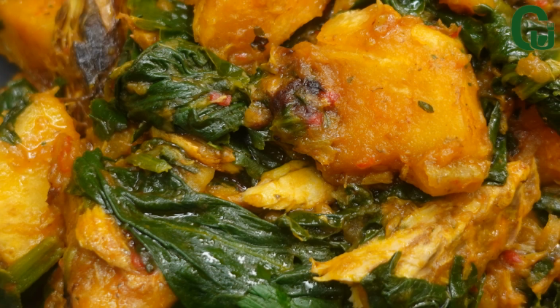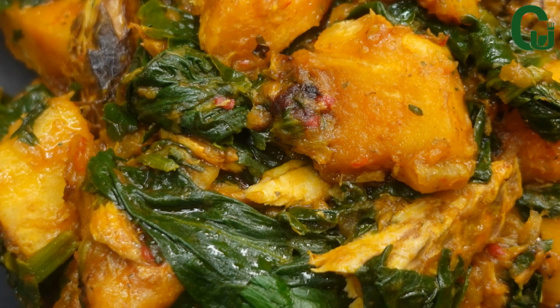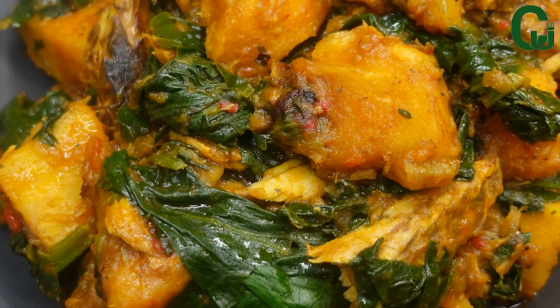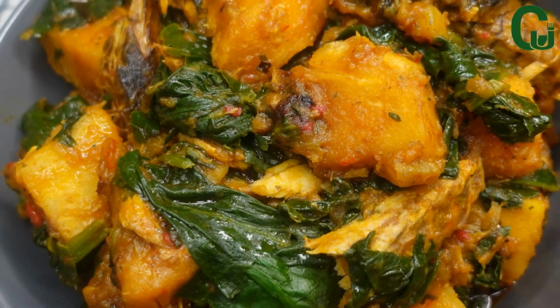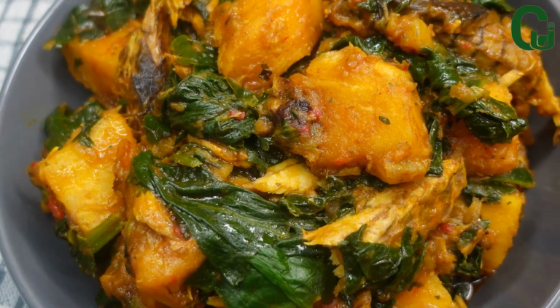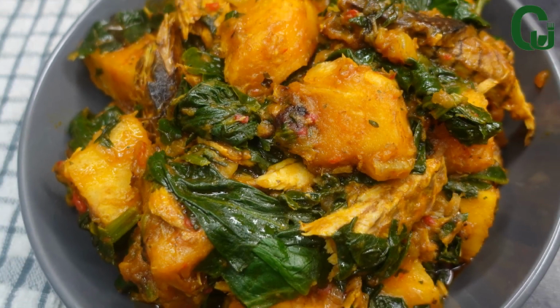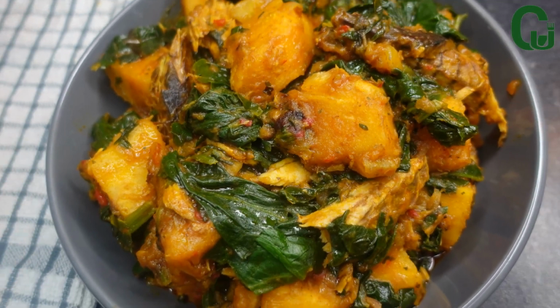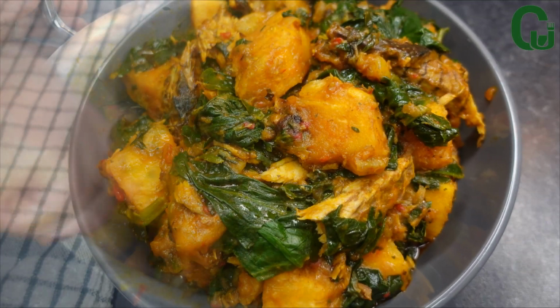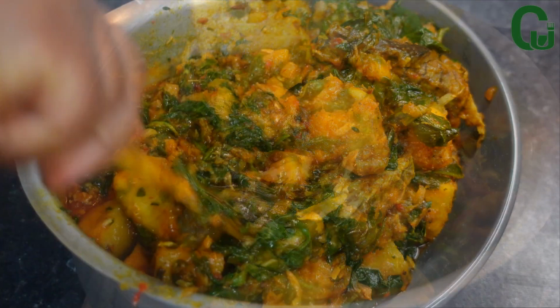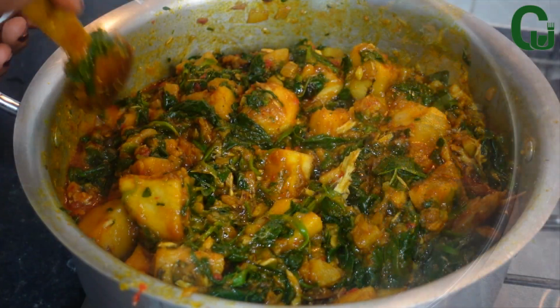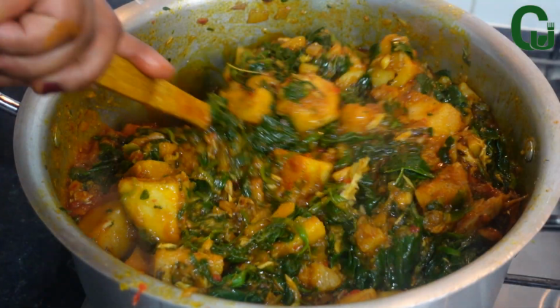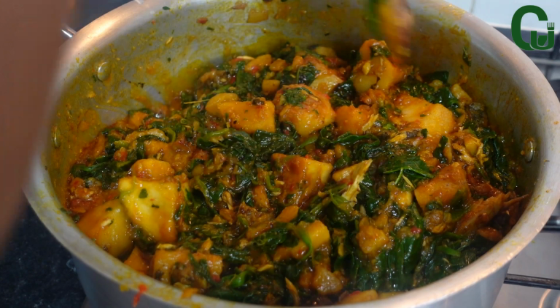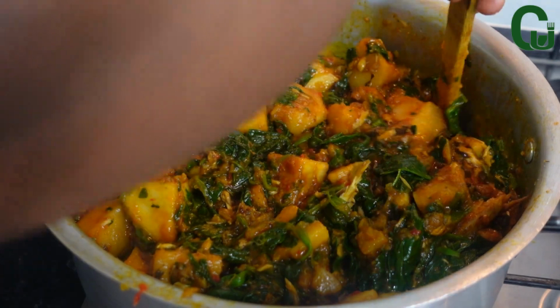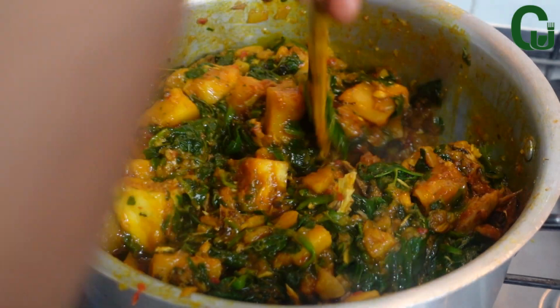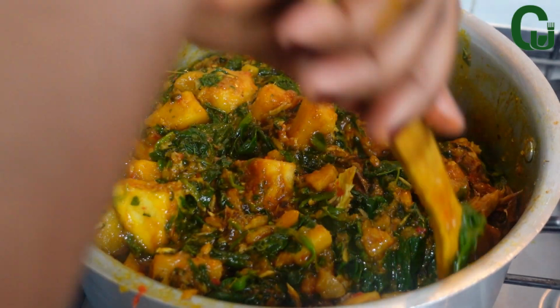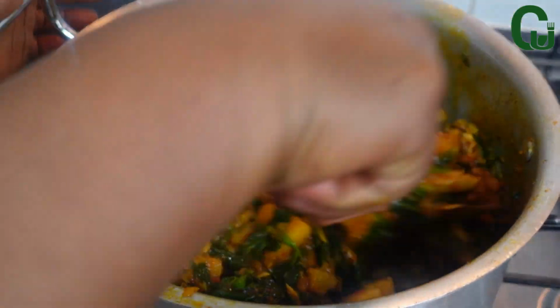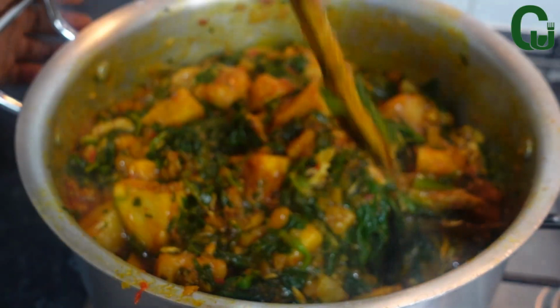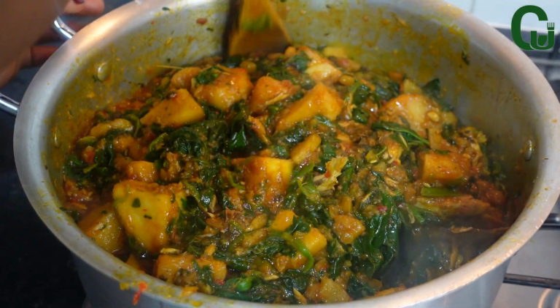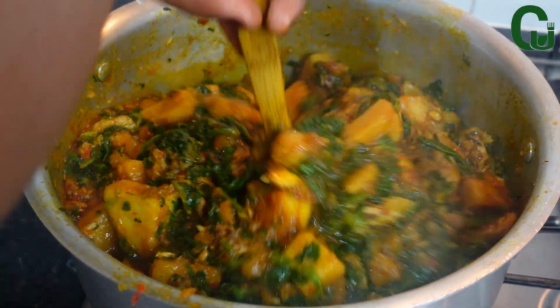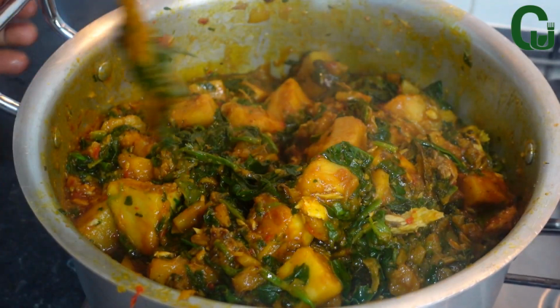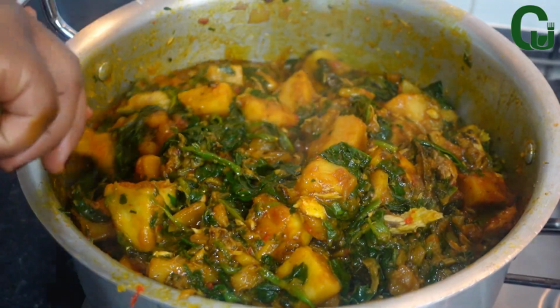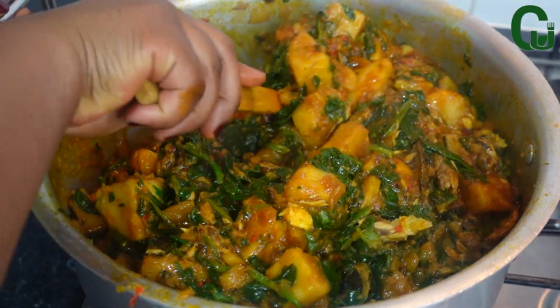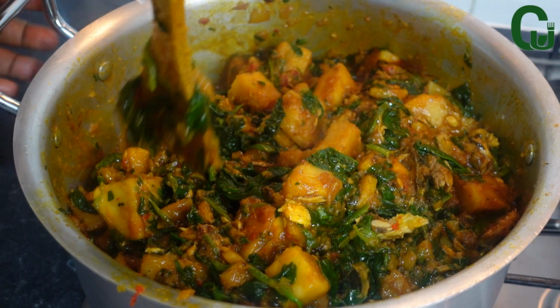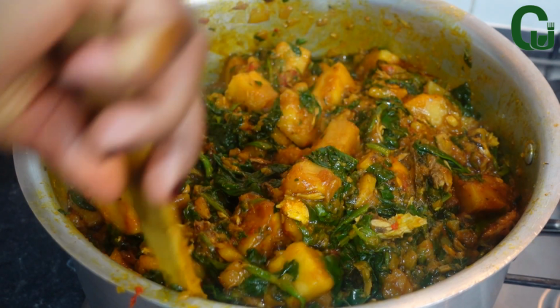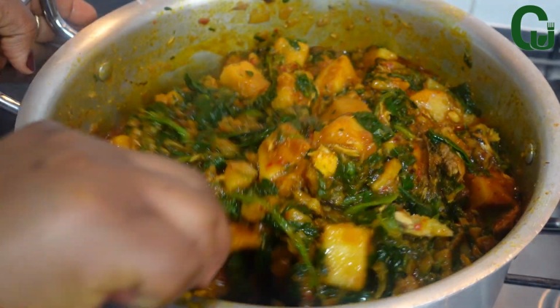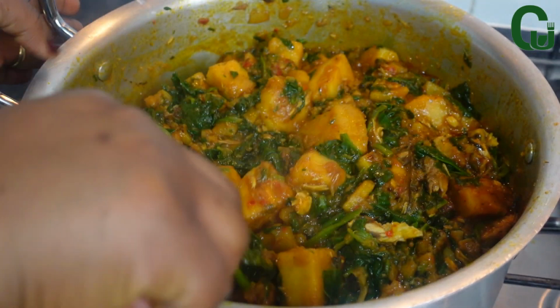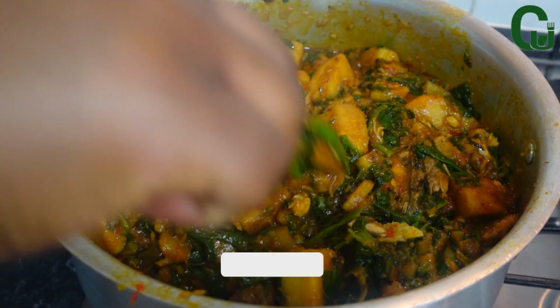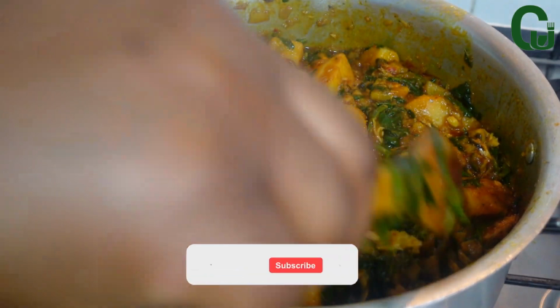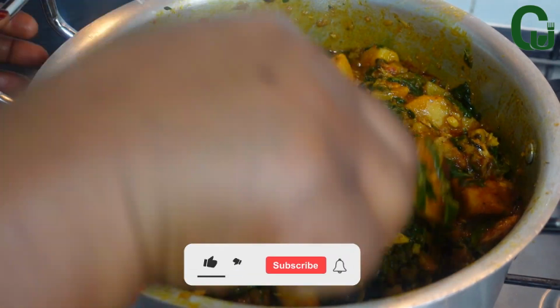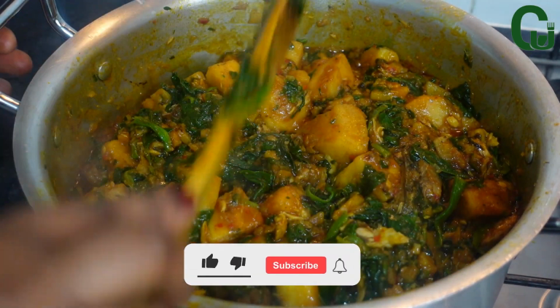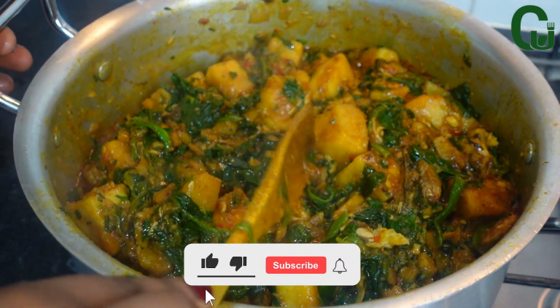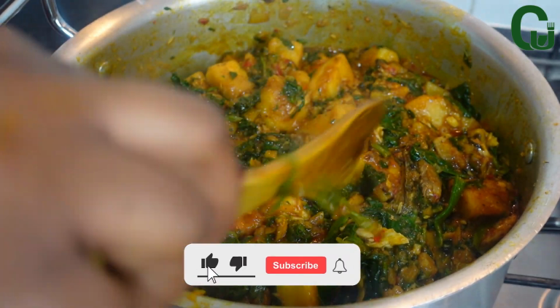Ladies and gentlemen, here comes another yummy series! Hello lovelies — on today's menu we have yam pottage. Even if you don't like yam pottage, the look of this one will make you want to have a taste — that is how good it is.